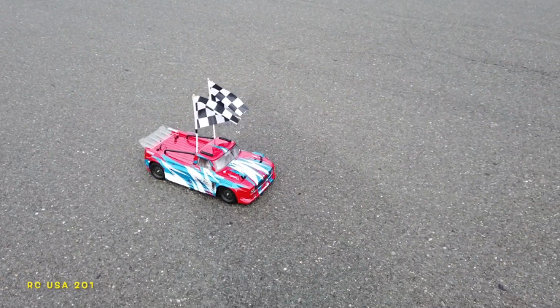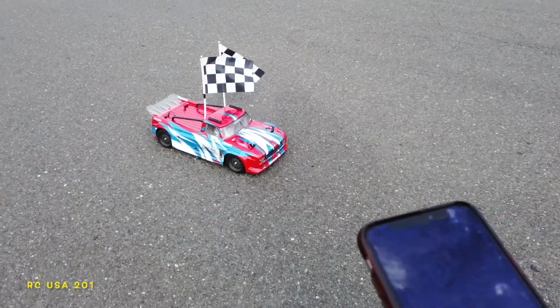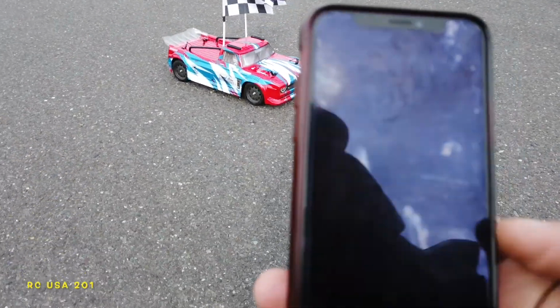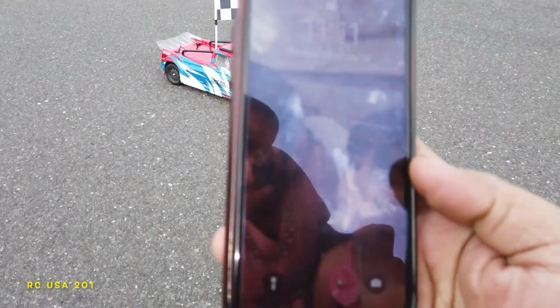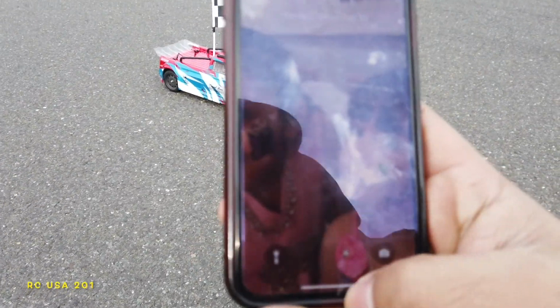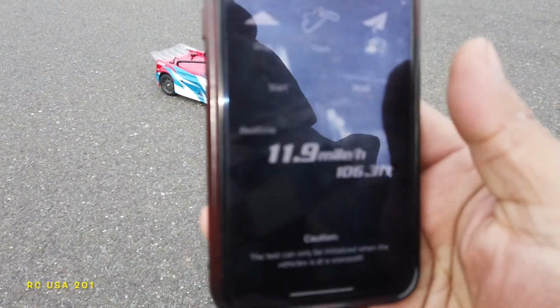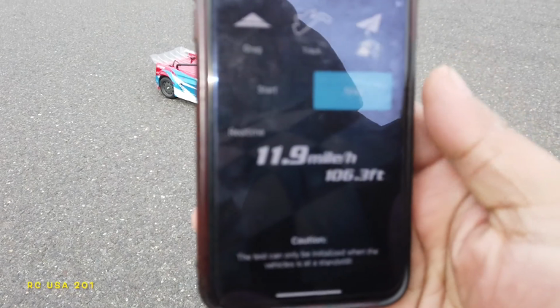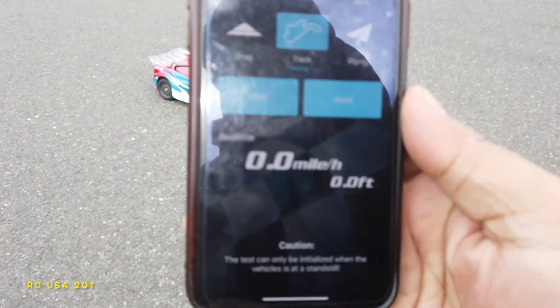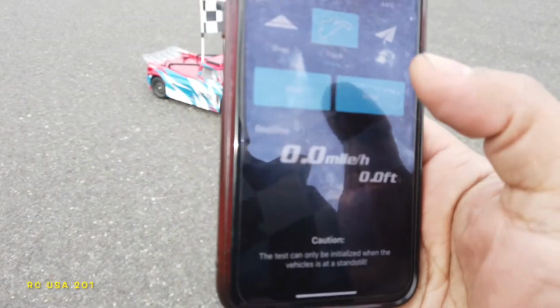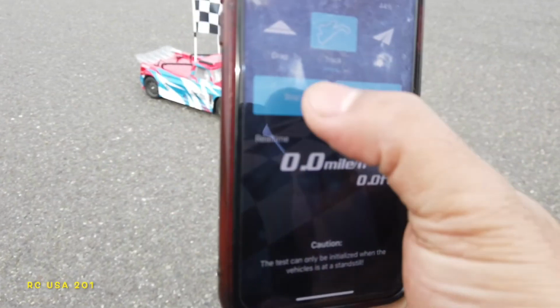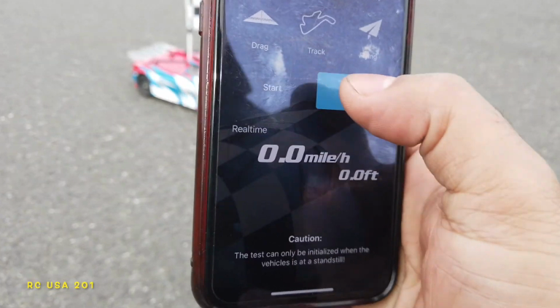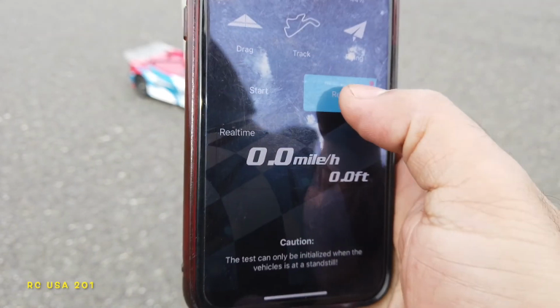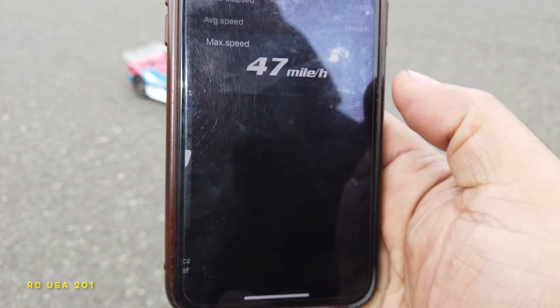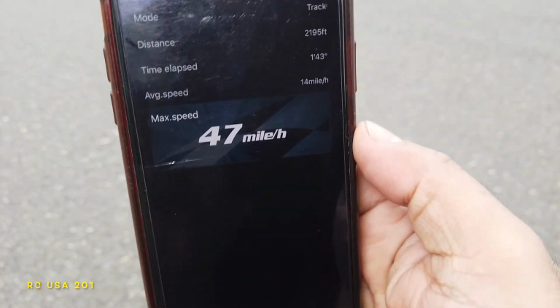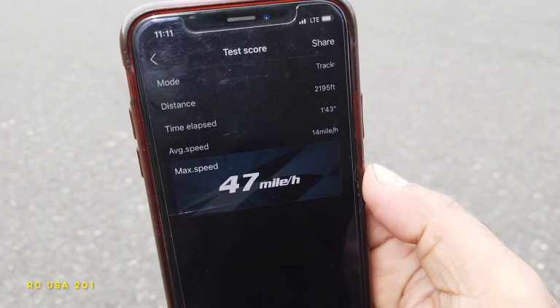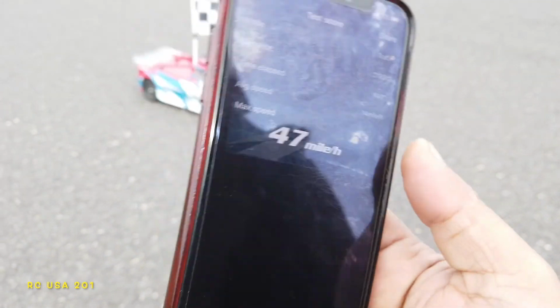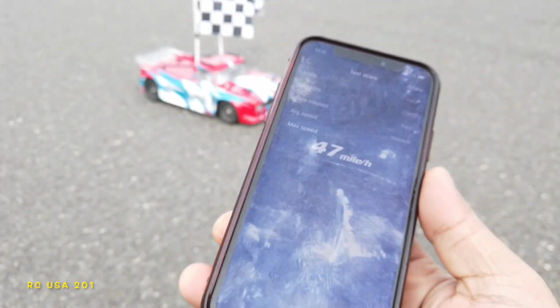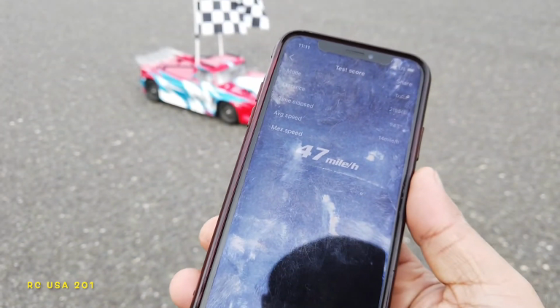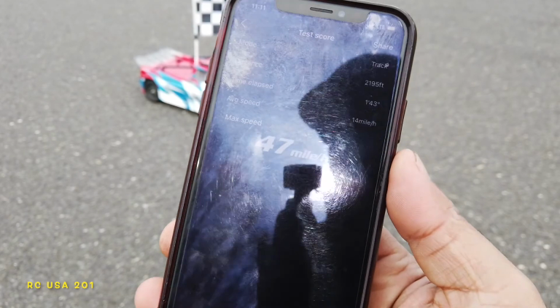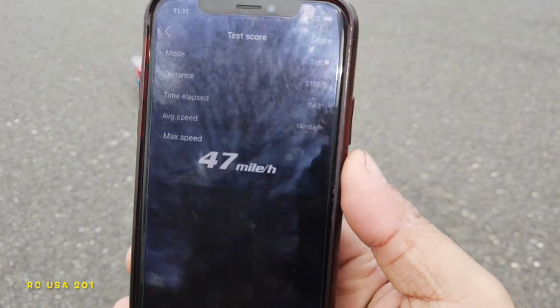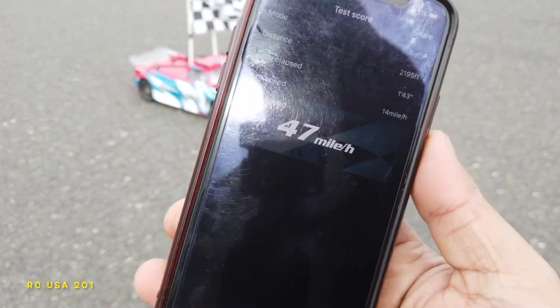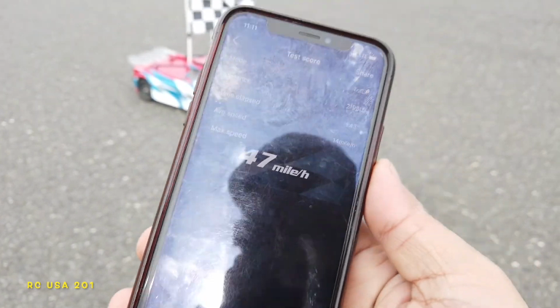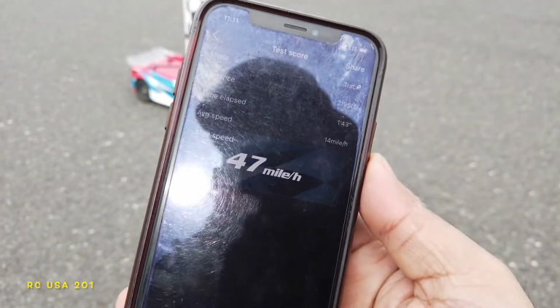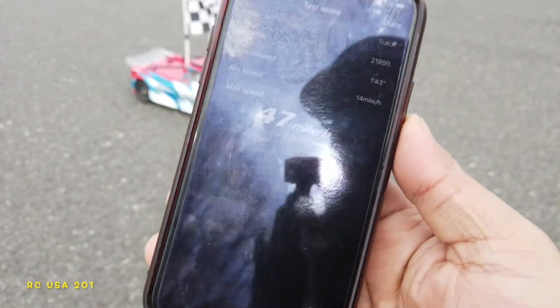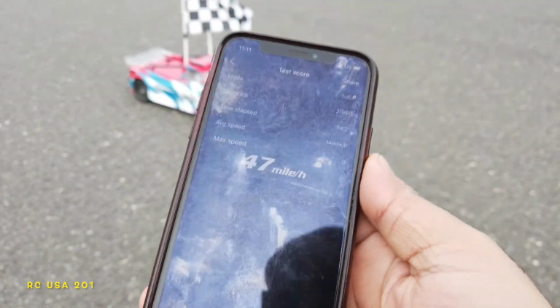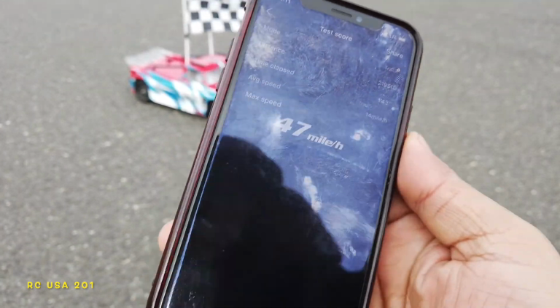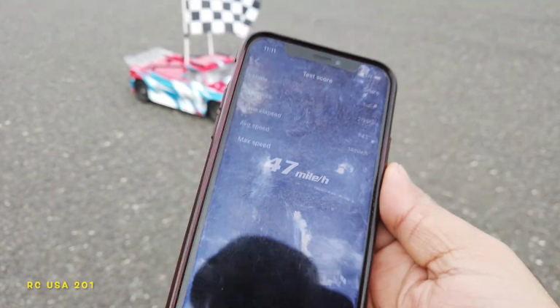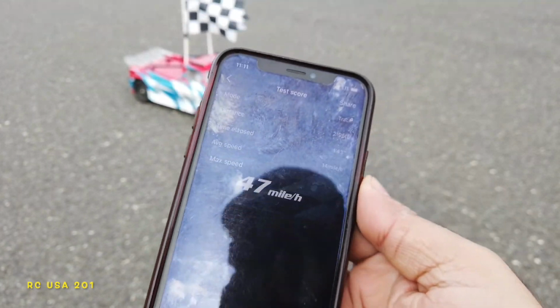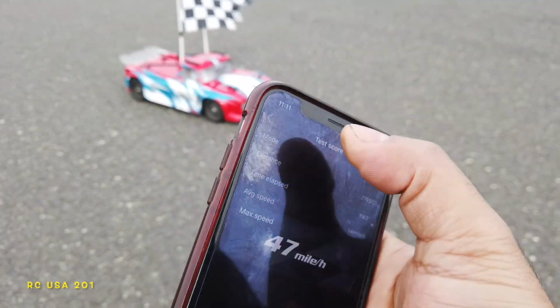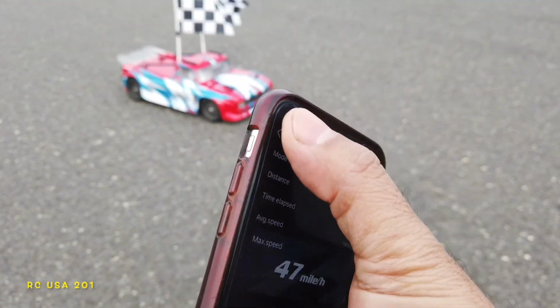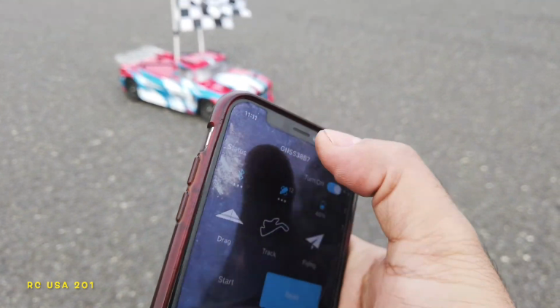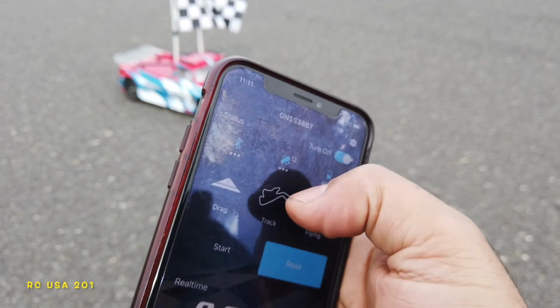Let's see what we got. Stop. Read. 47. The battery's a little bit depleted, plus the flags are killing some of the power.